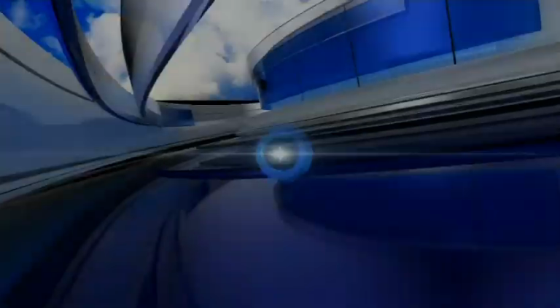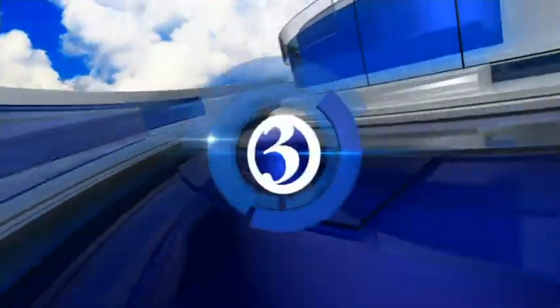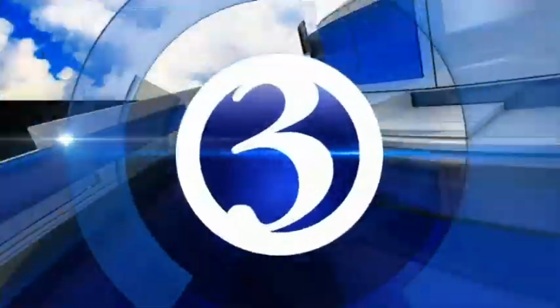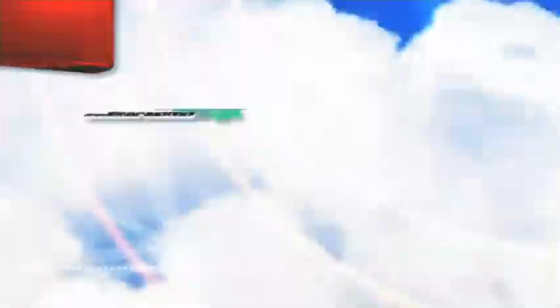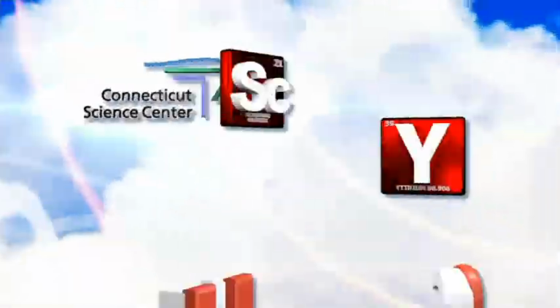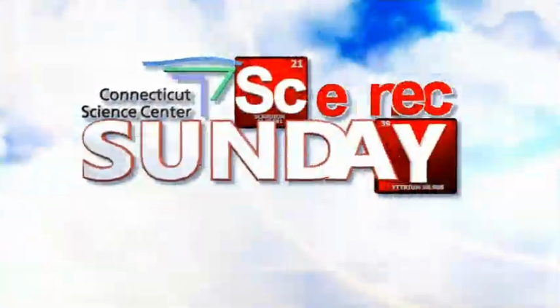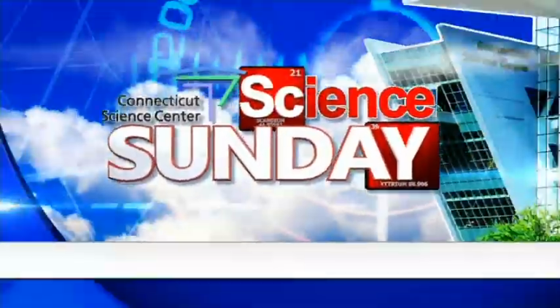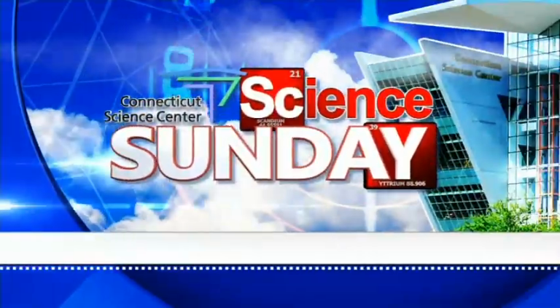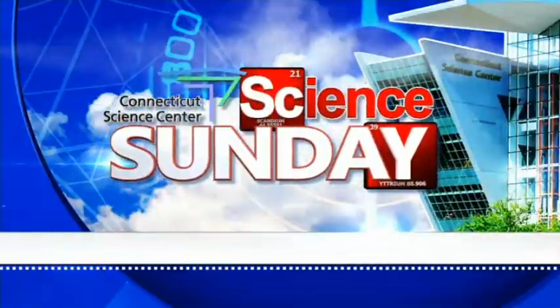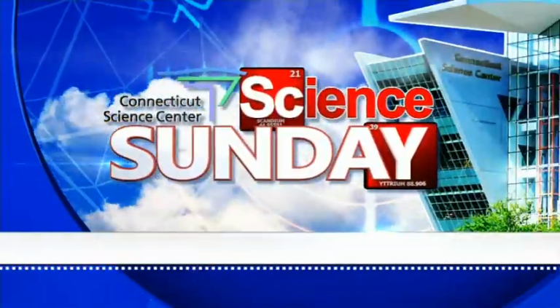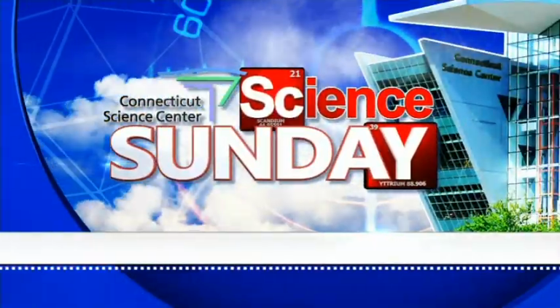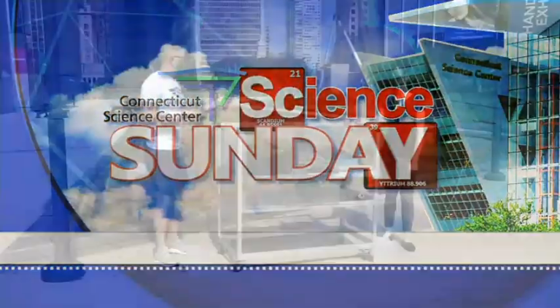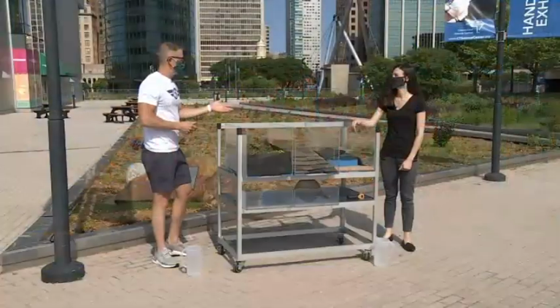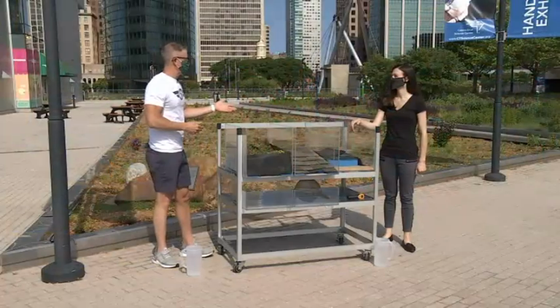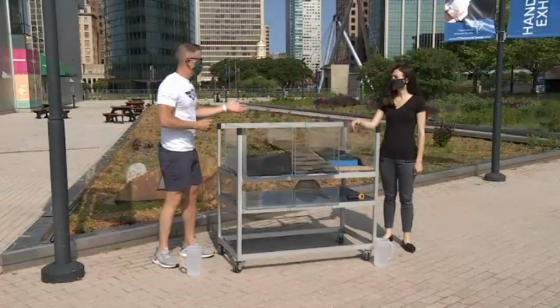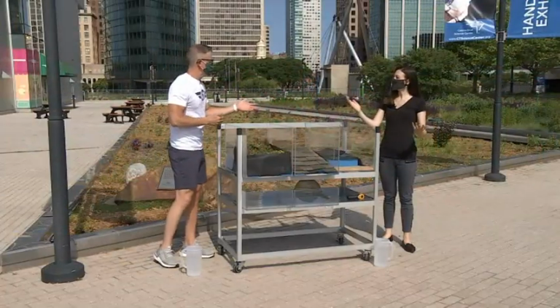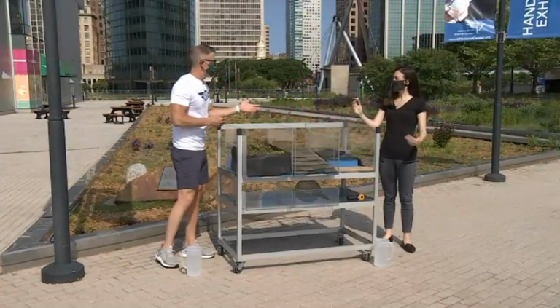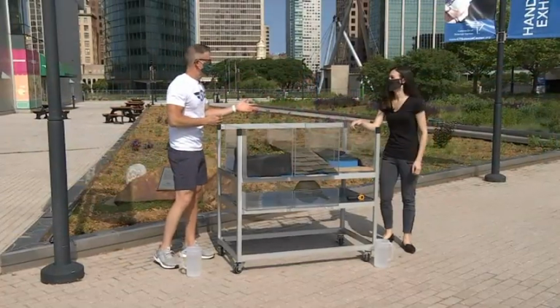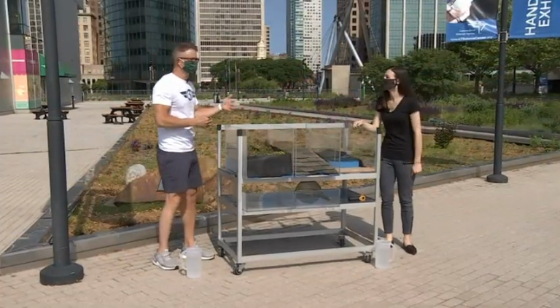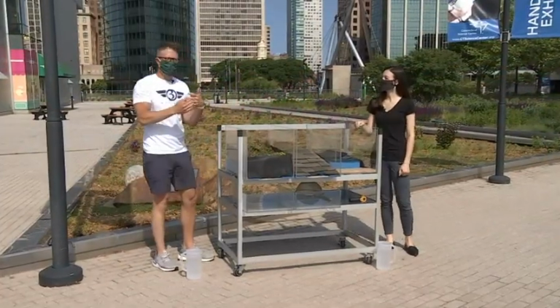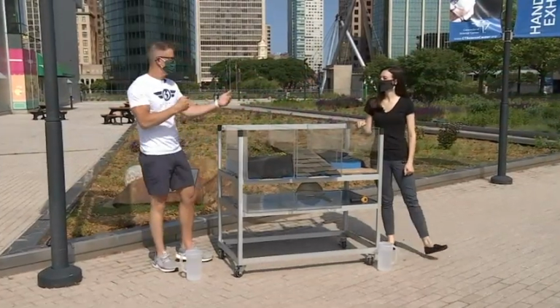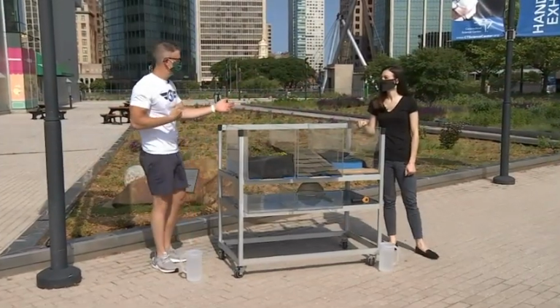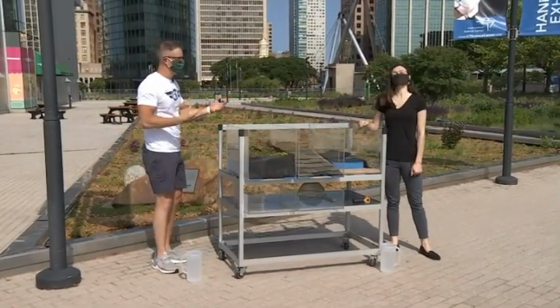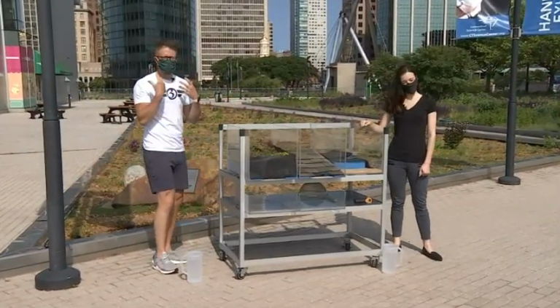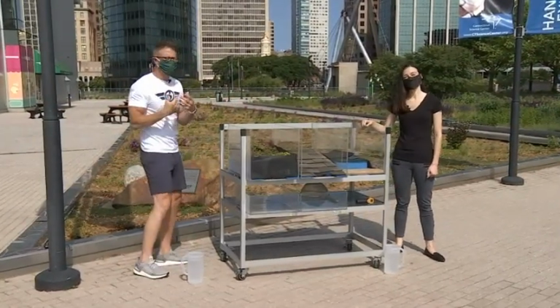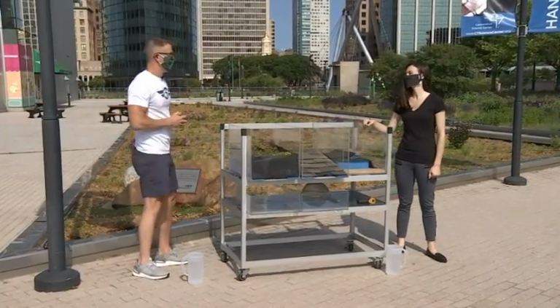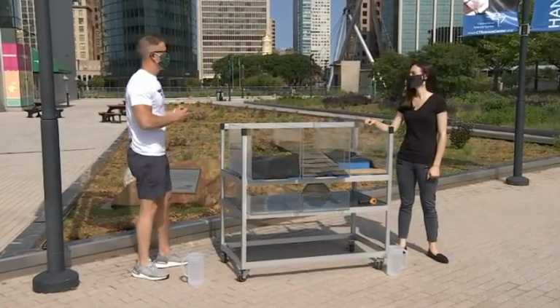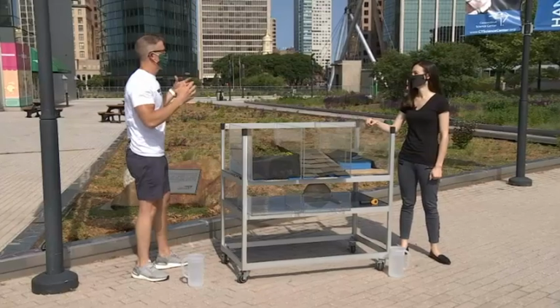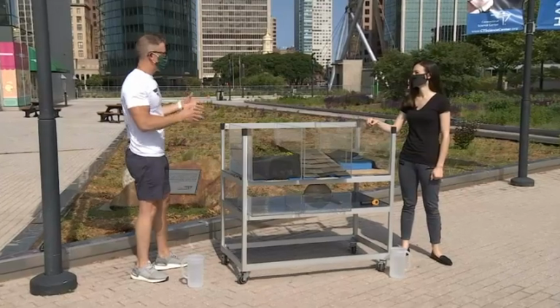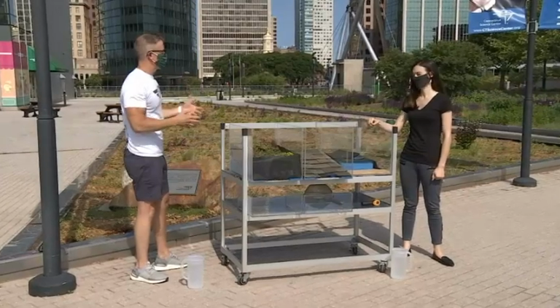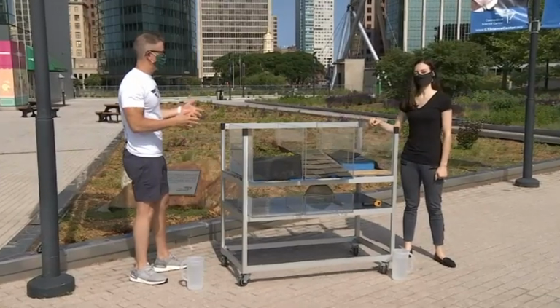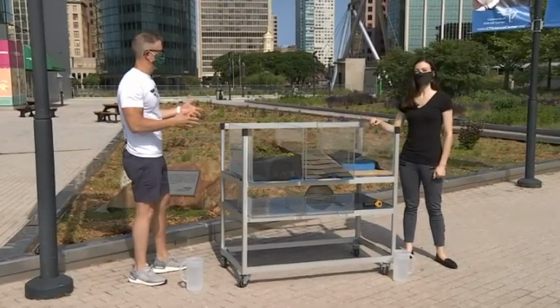All right, time for another edition of Science Sunday, joined by Aoife Ryle of the Connecticut Science Center. Good morning. Of course, we are physically distanced, wearing our masks, and we're here on the plaza level of the Science Center.